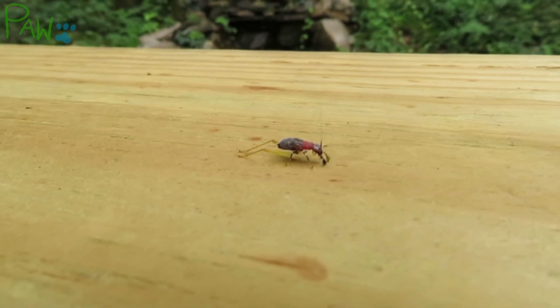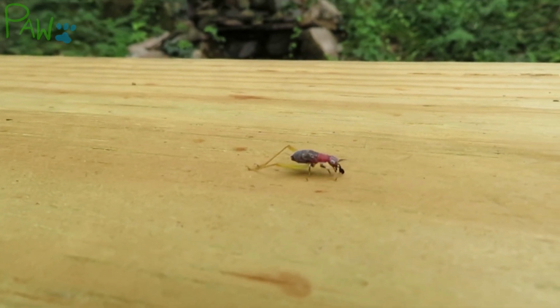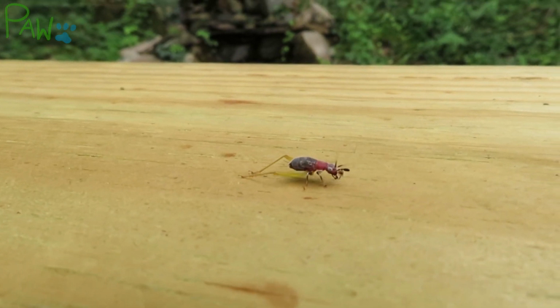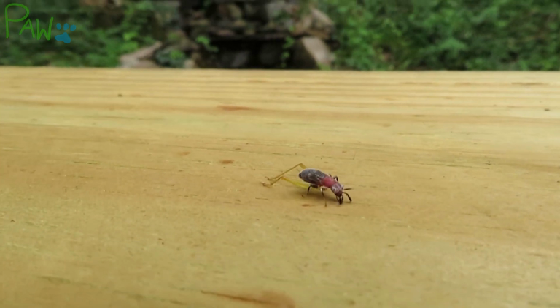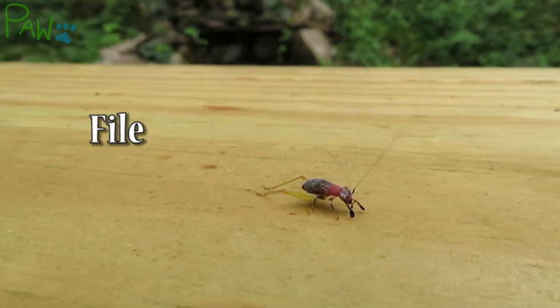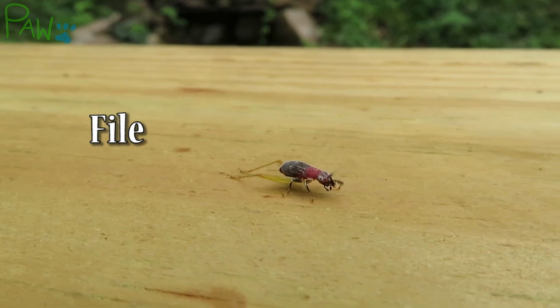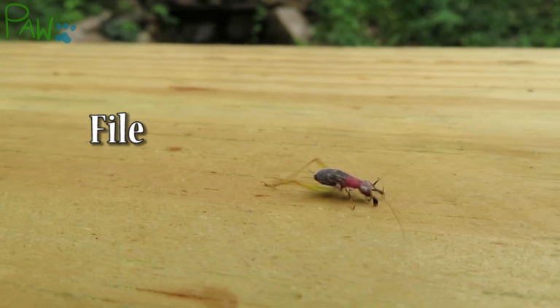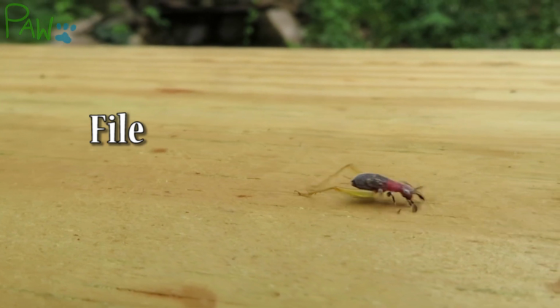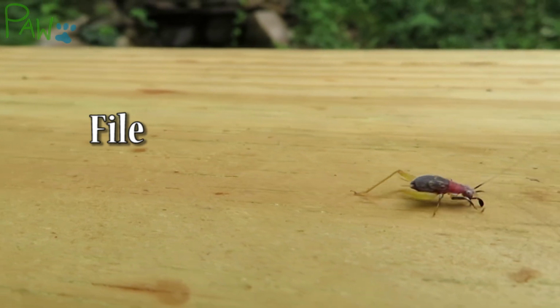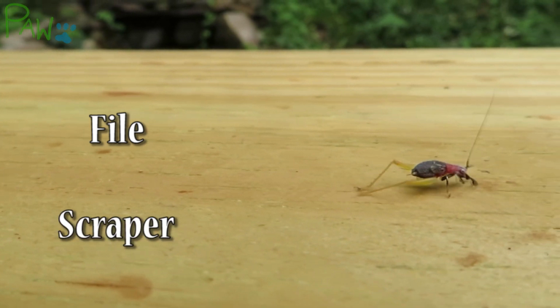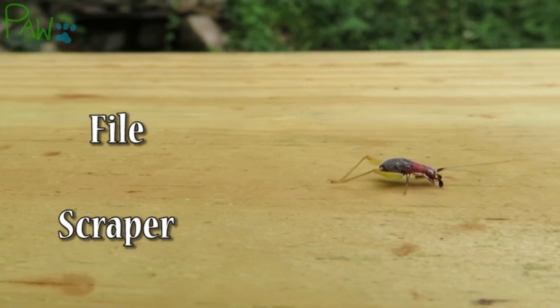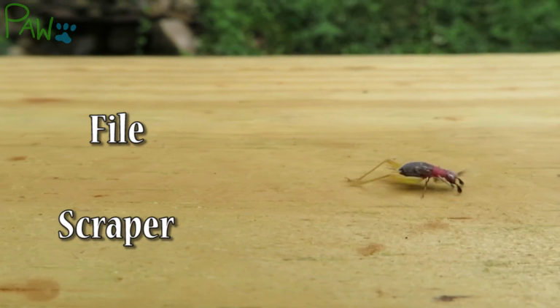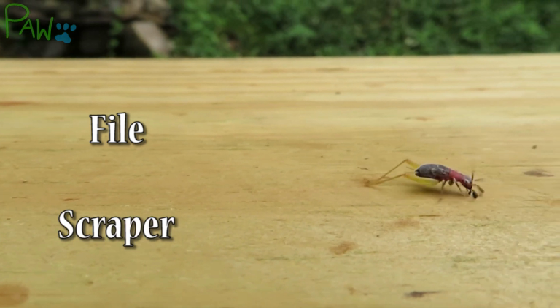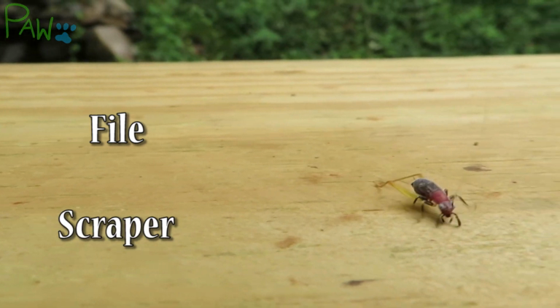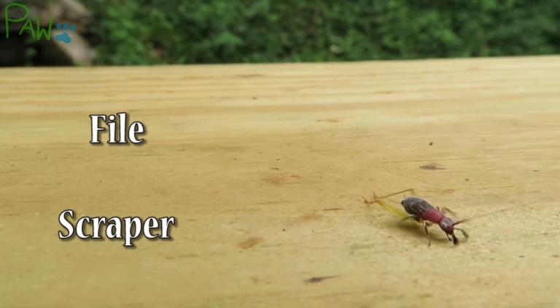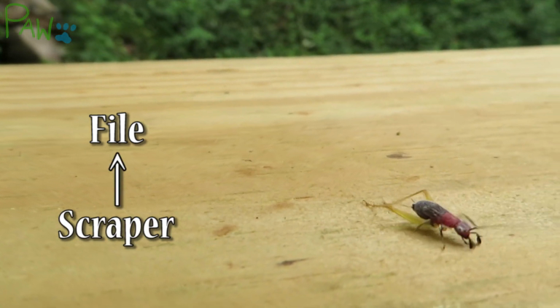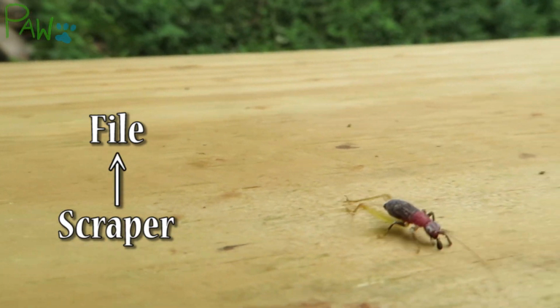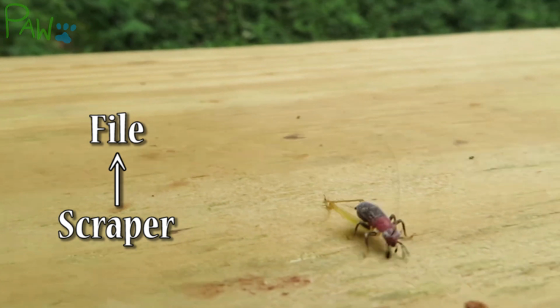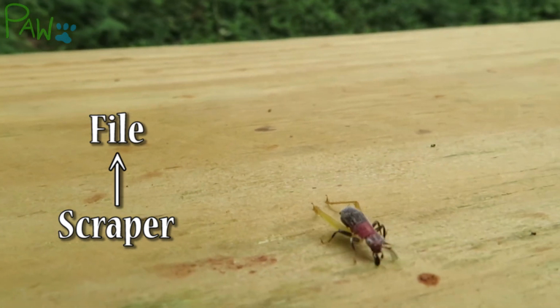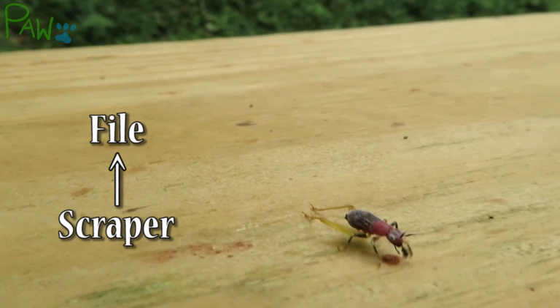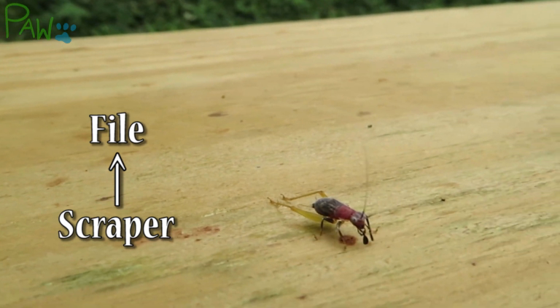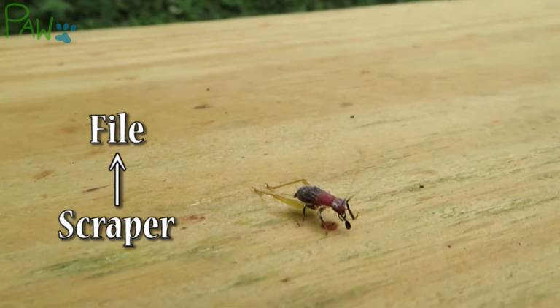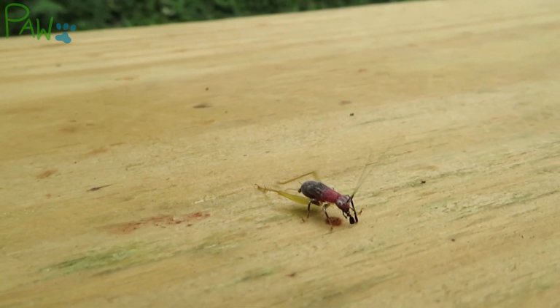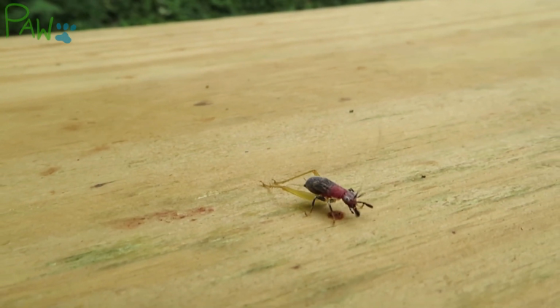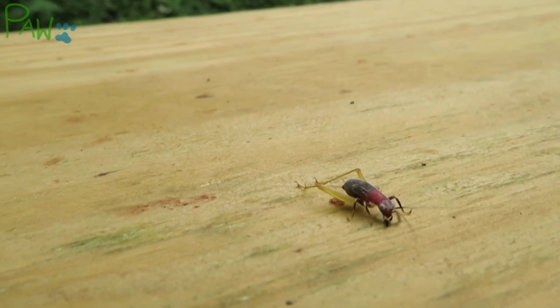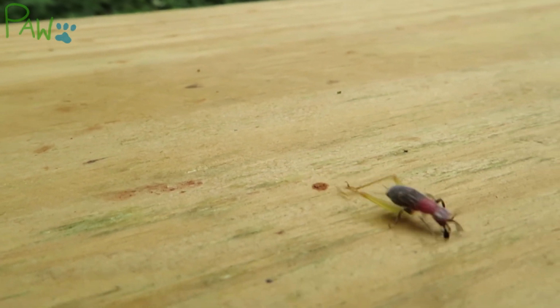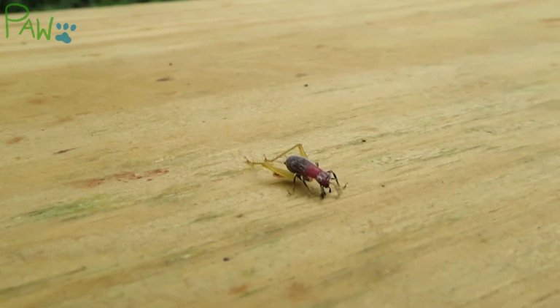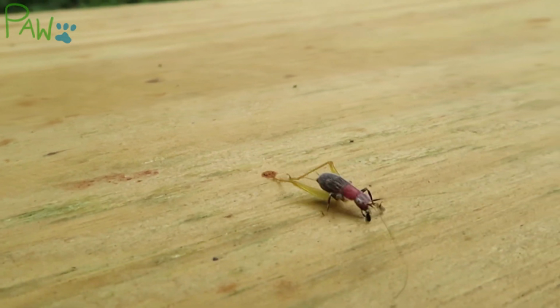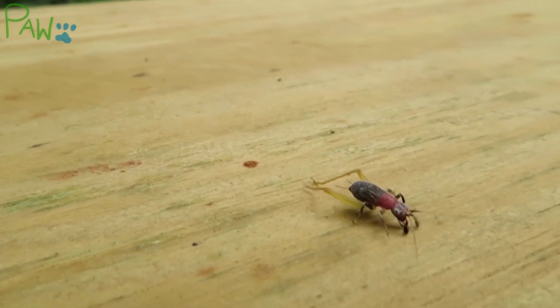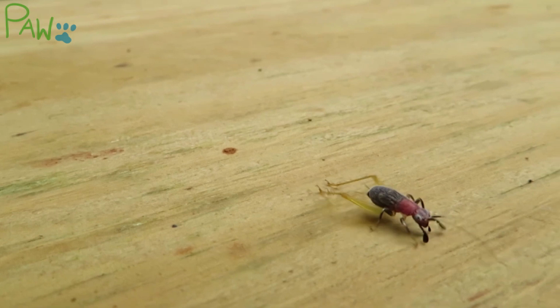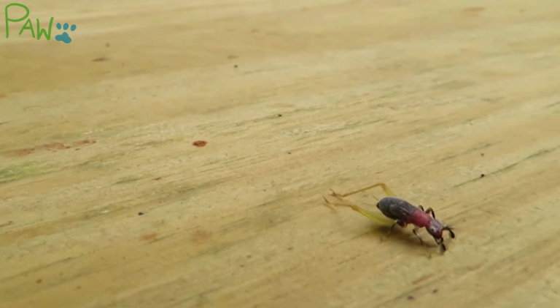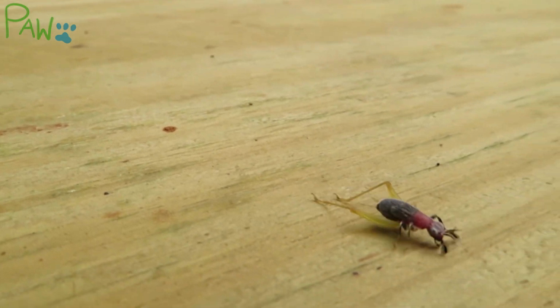Males are equipped with a toothed file on the right wing and a scraper on the left wing, where the scraper rubs against the file to produce sound. Their wings are intricately designed, with the left wing cleared at the center.